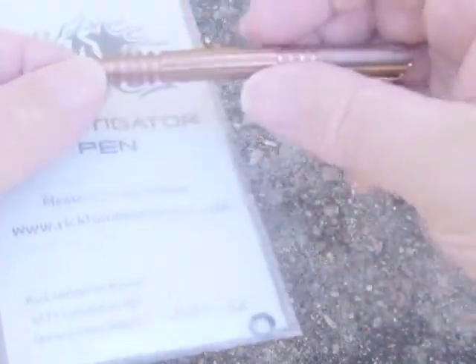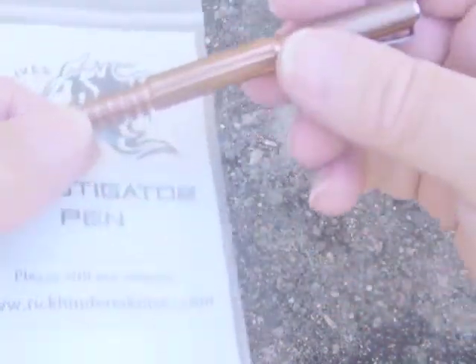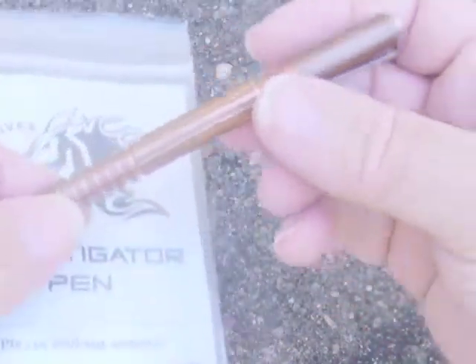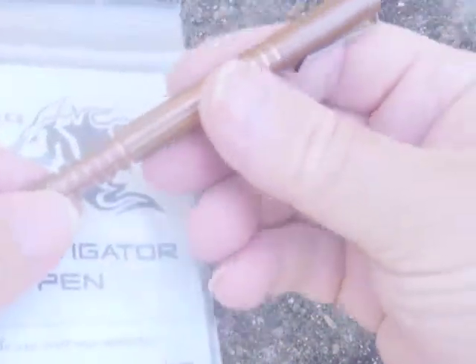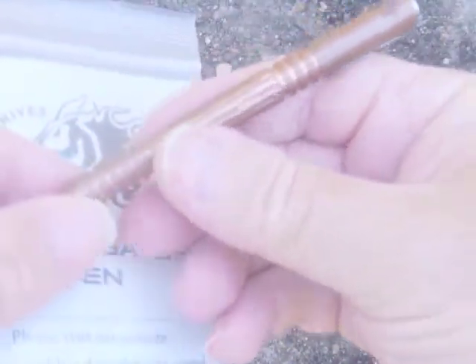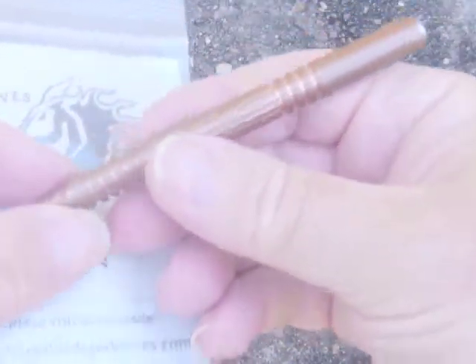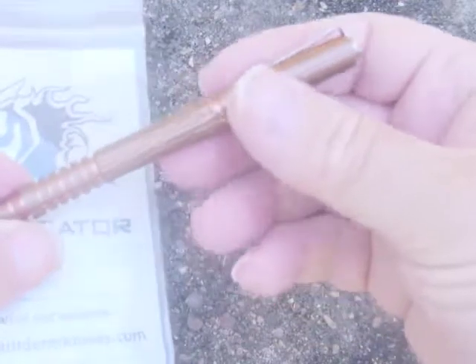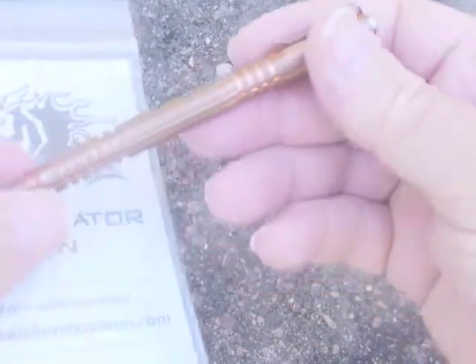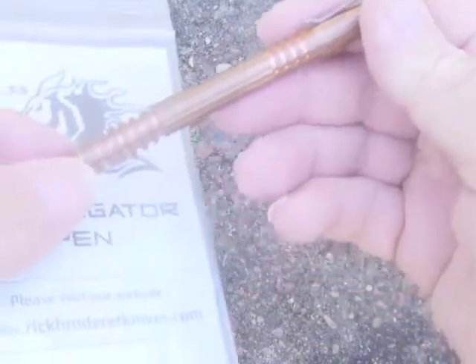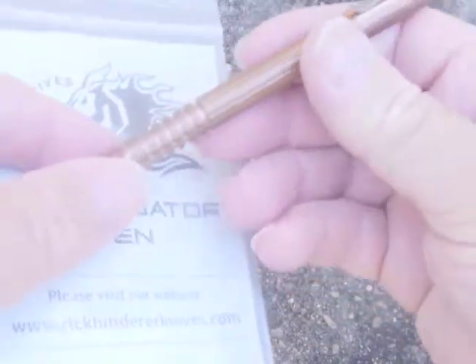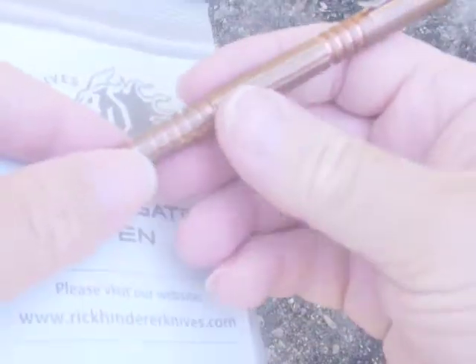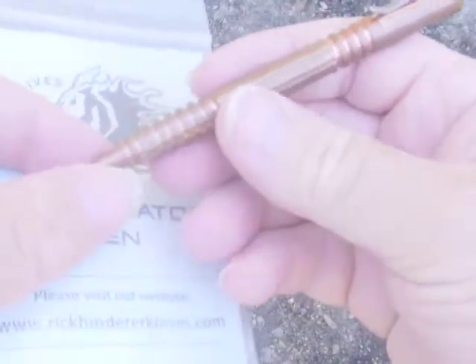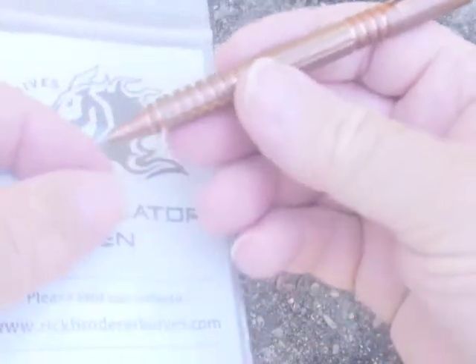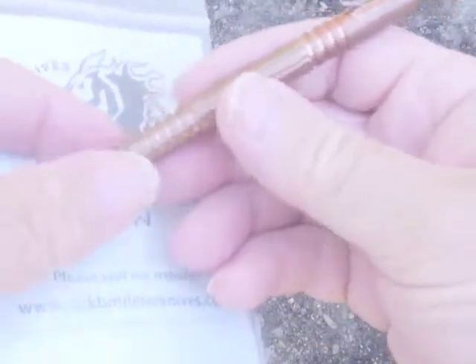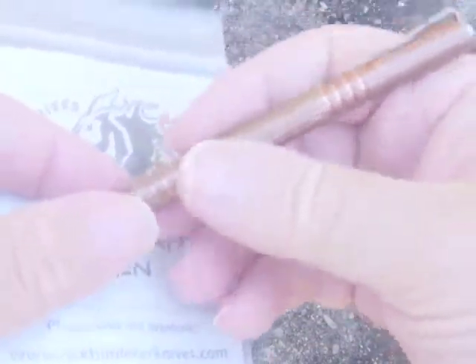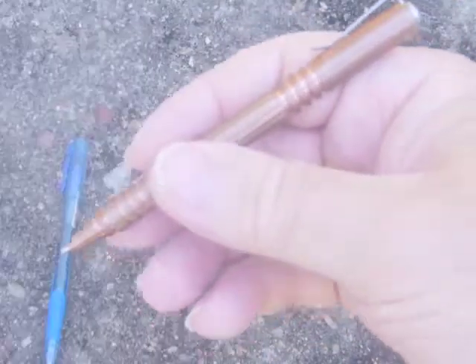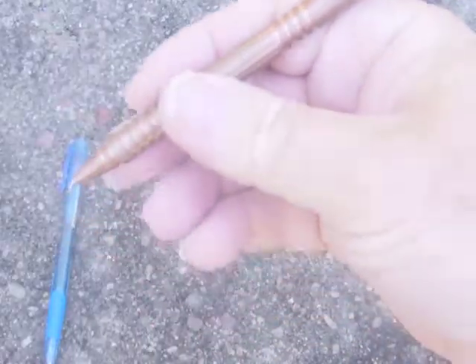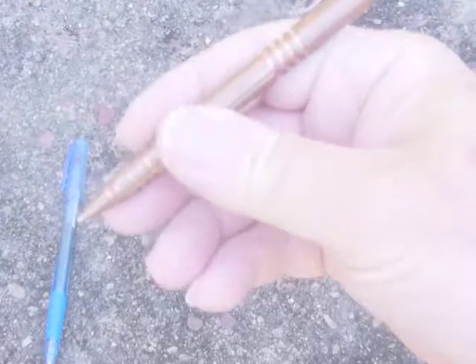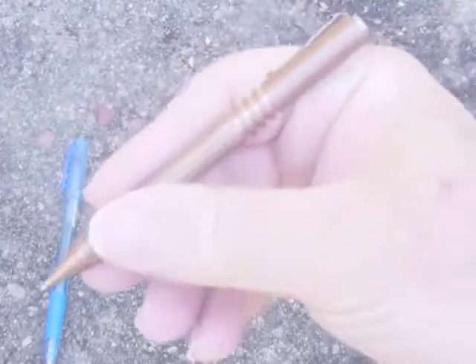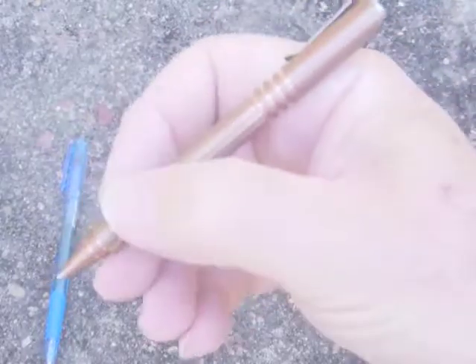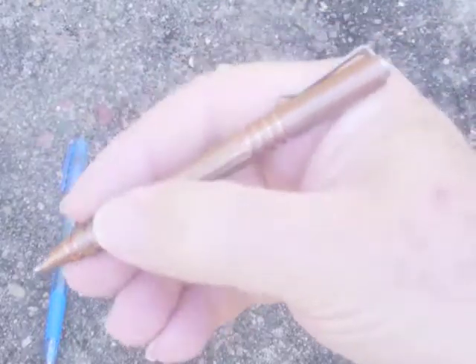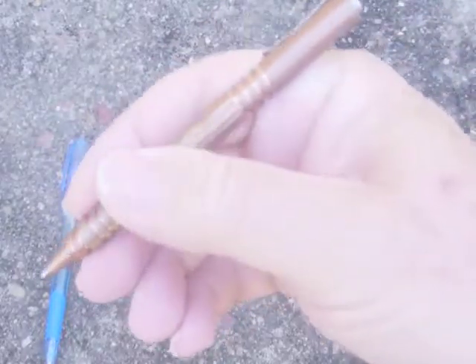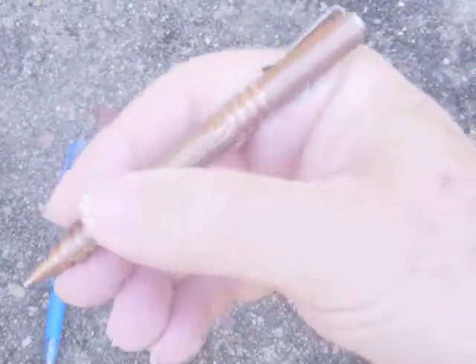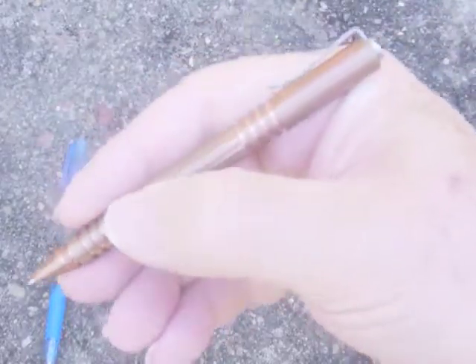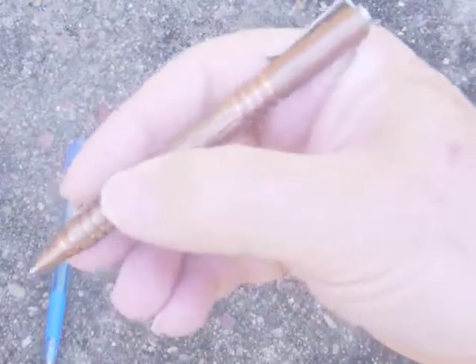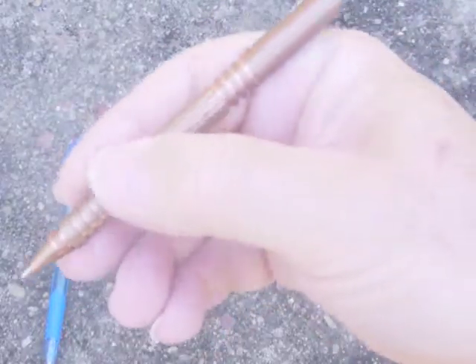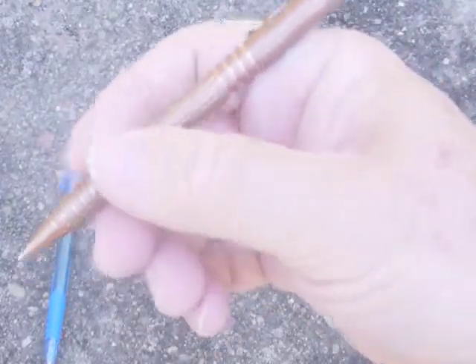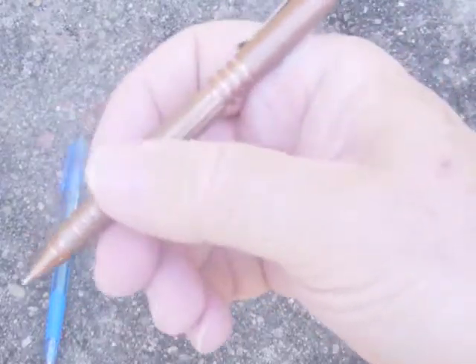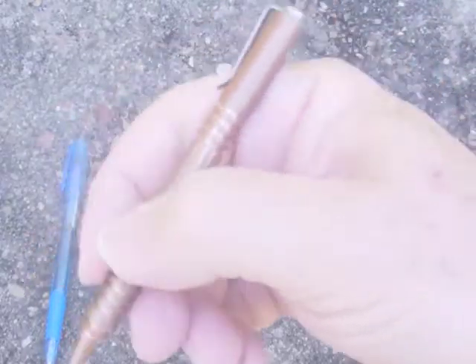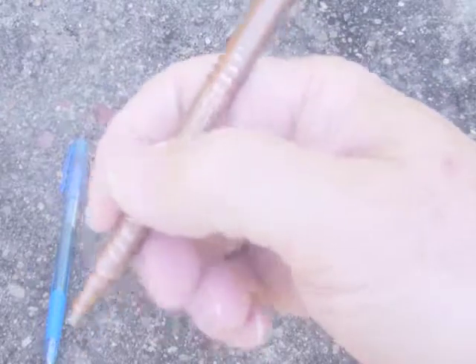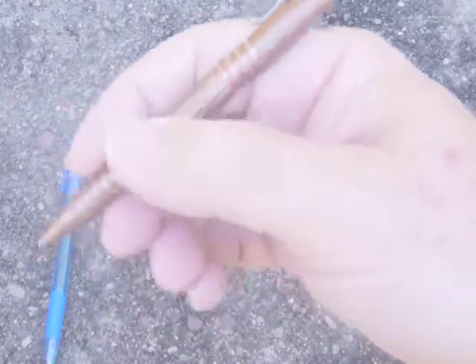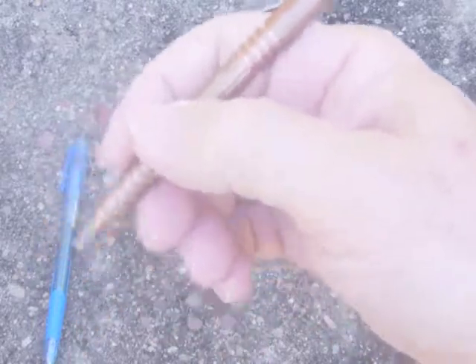It's starting to tarnish a bit as copper does. I've been using it for a while now — use it nearly every day. You can see it in my hand here; it's just long enough for my hand. I've got medium-sized hands and it writes very well.